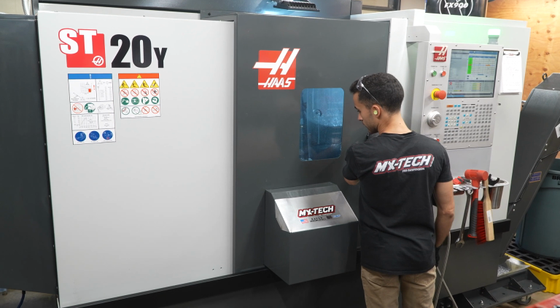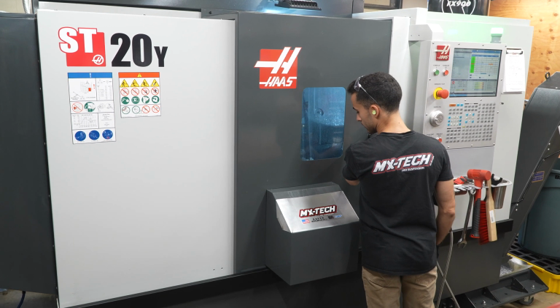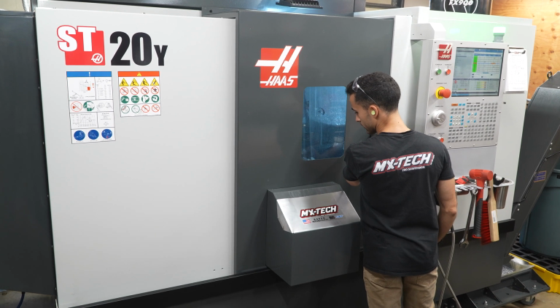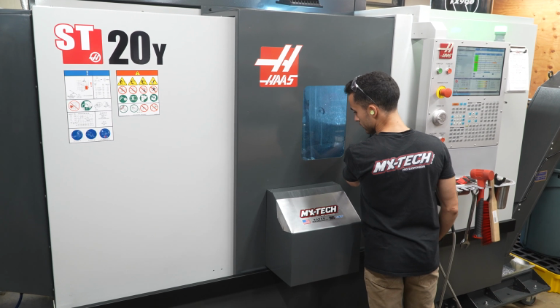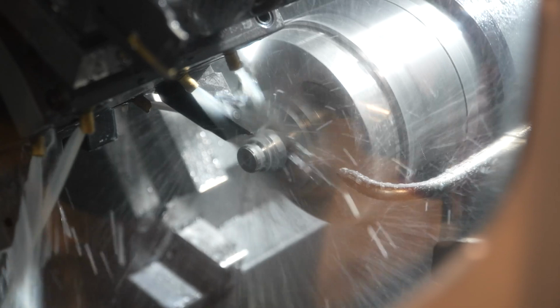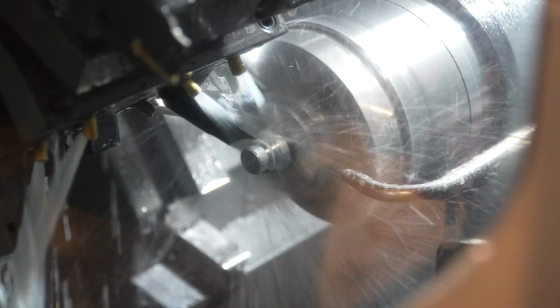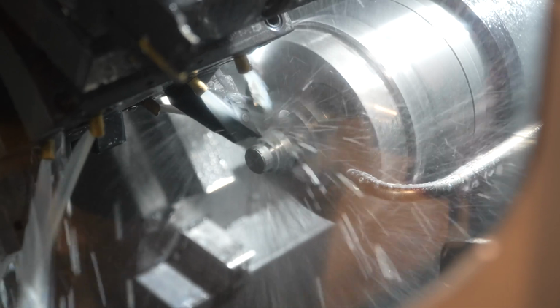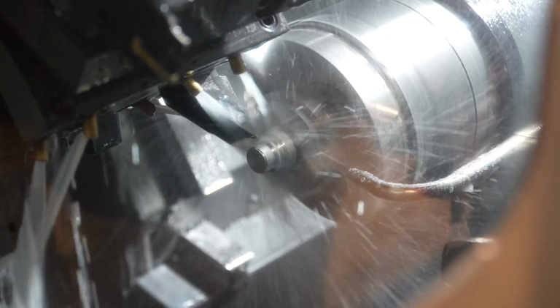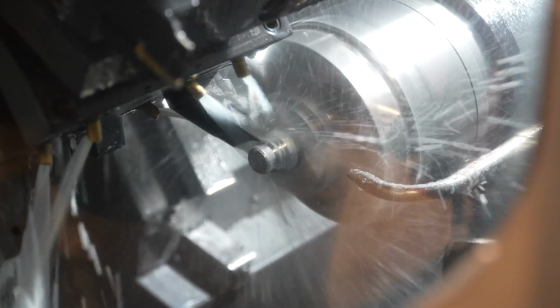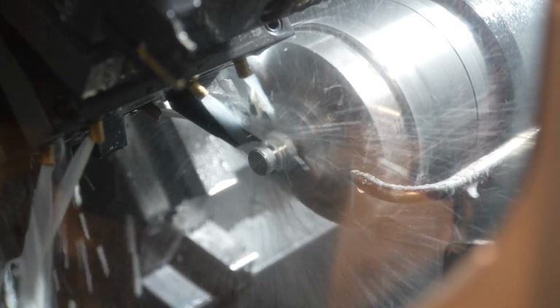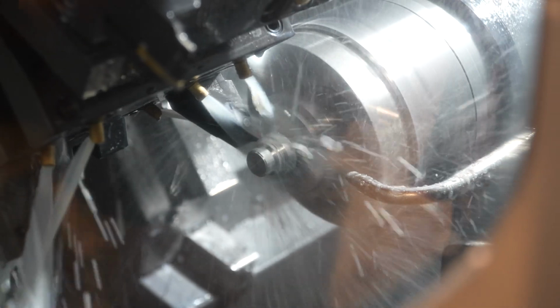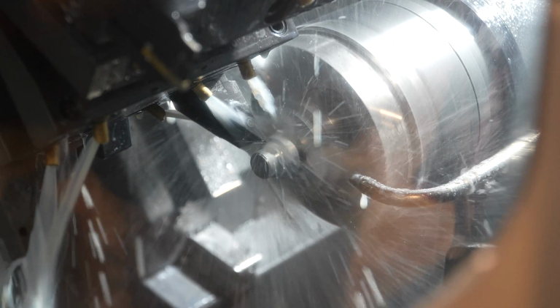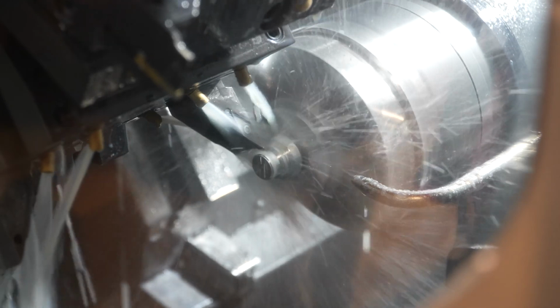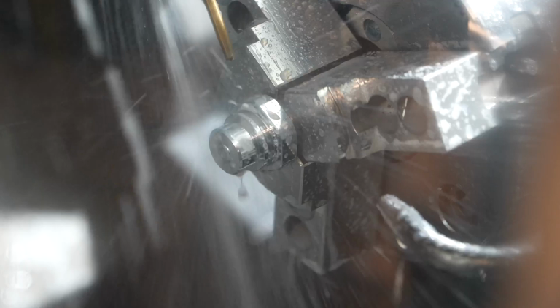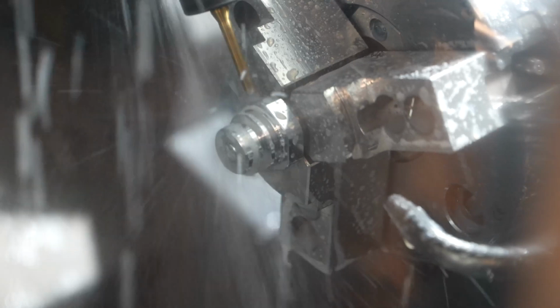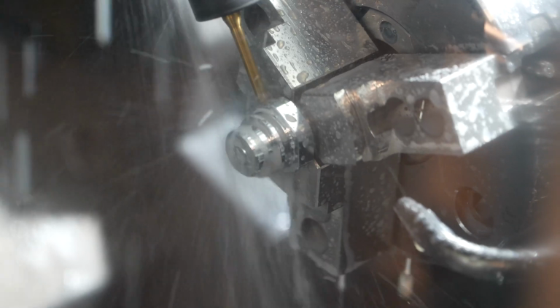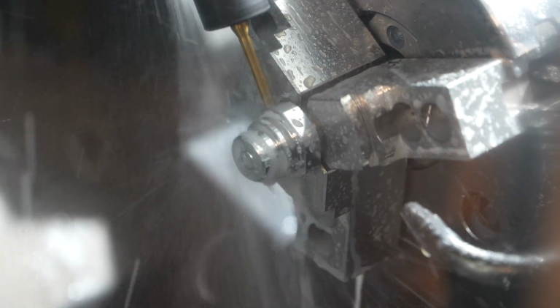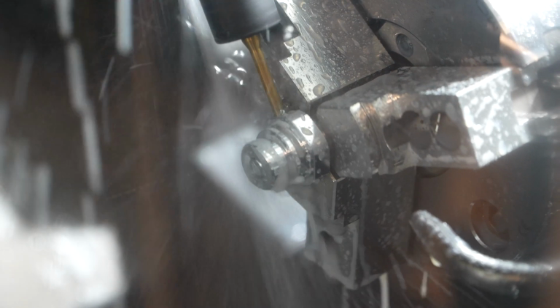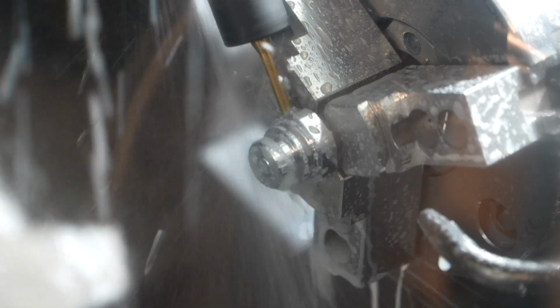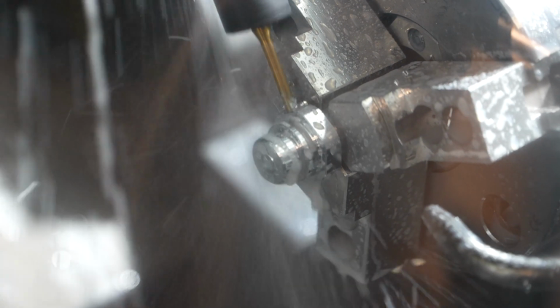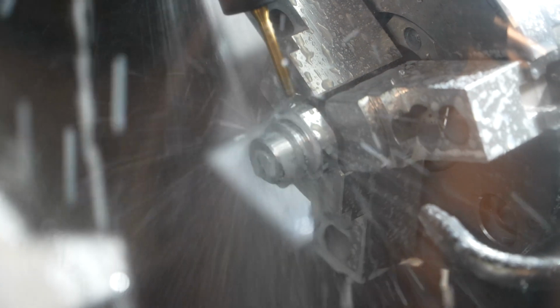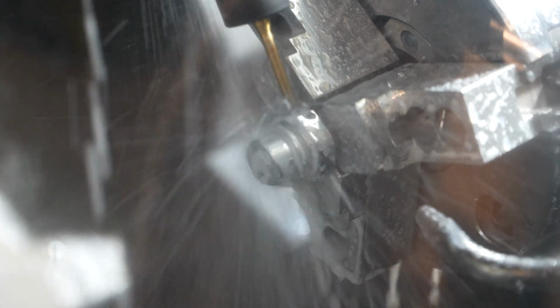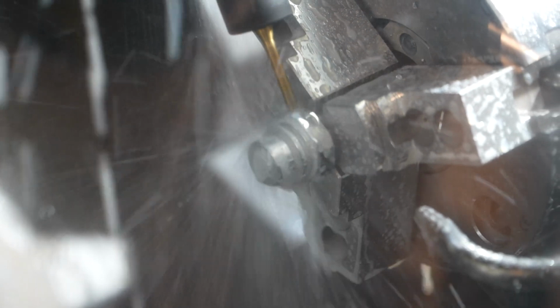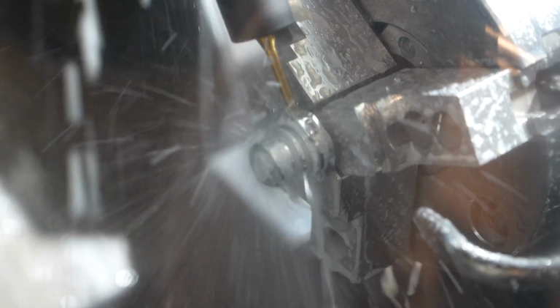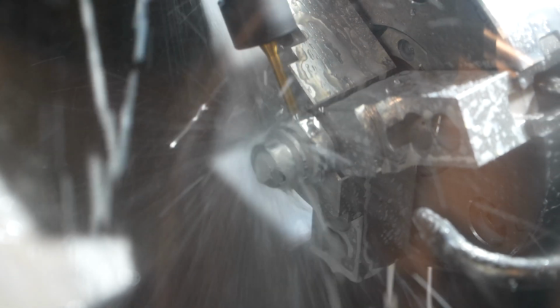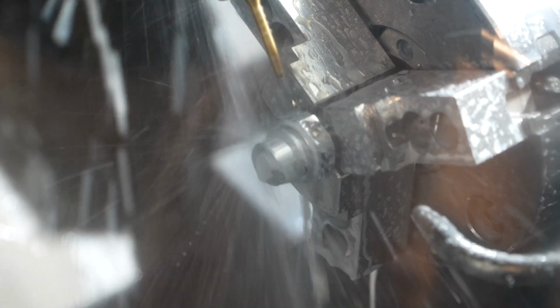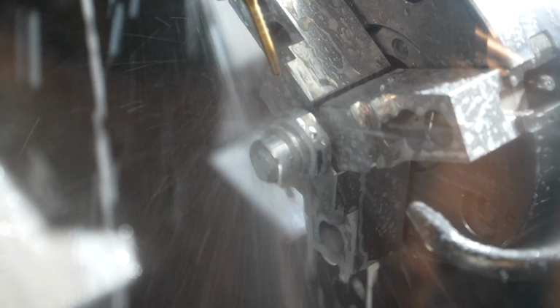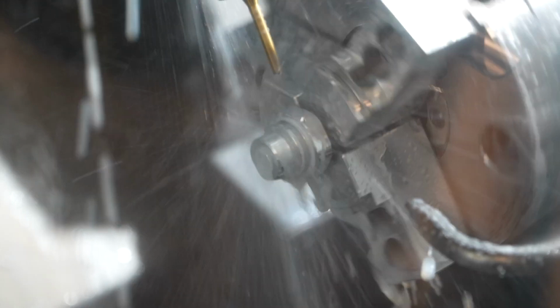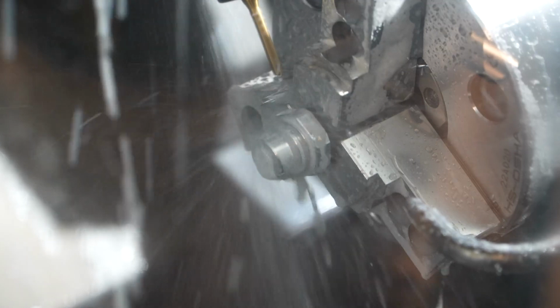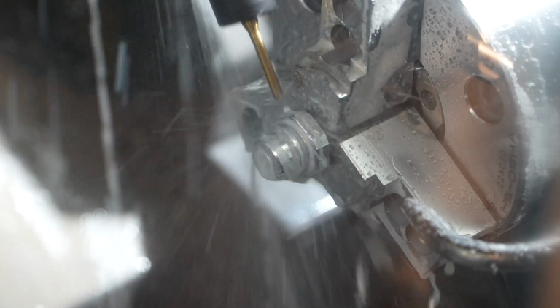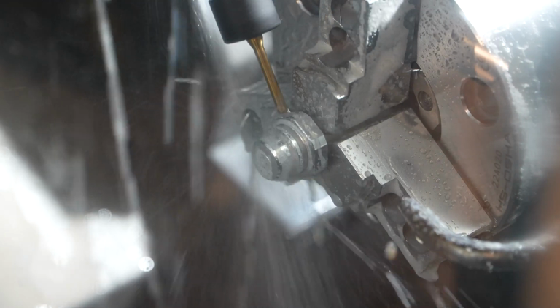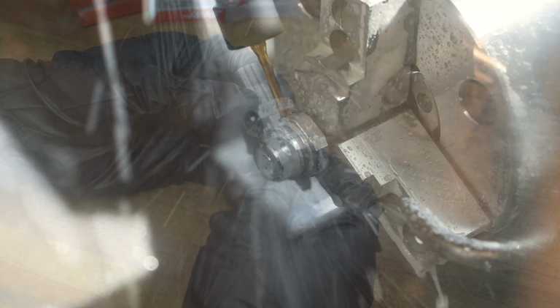We really needed to take the full step, and going halfway and only getting part of what we needed didn't make sense, so we really decided to take a dive off the high dive.